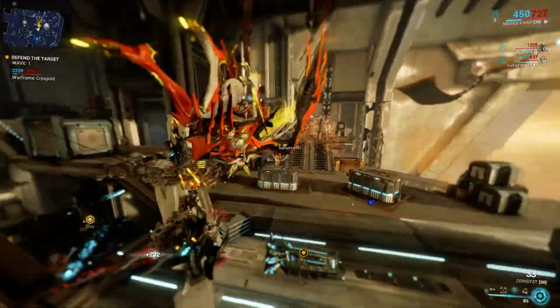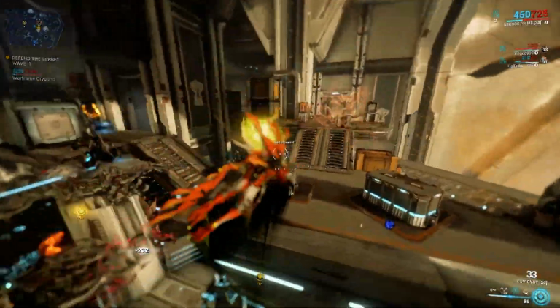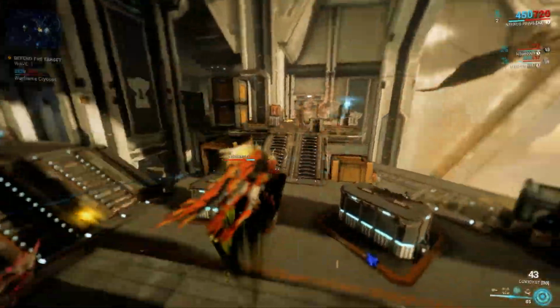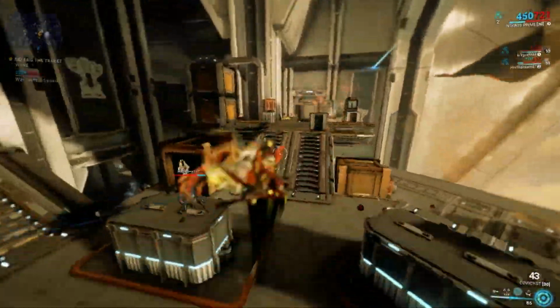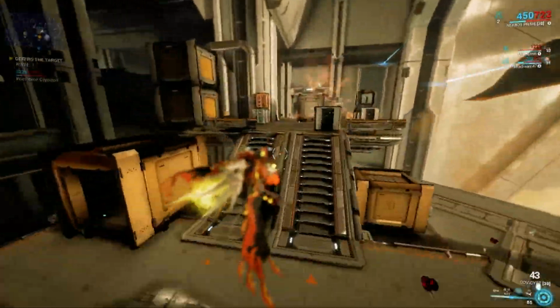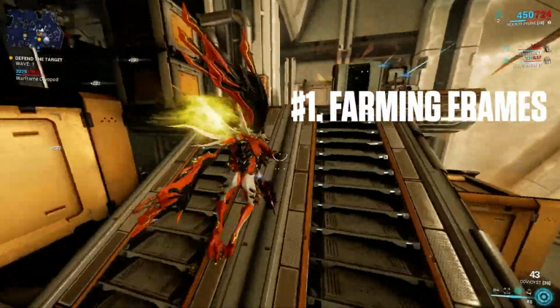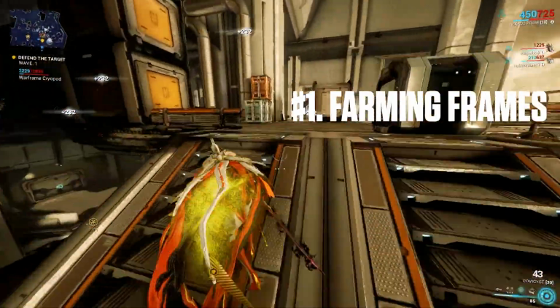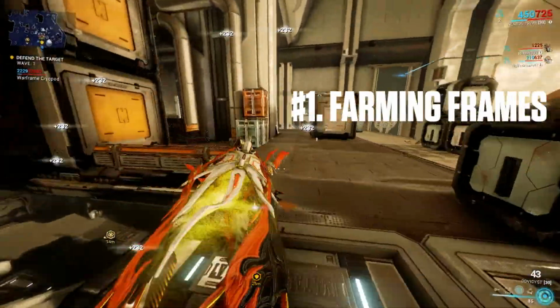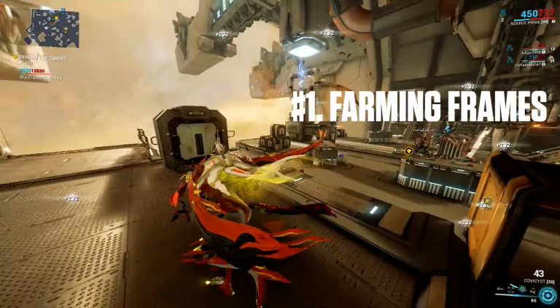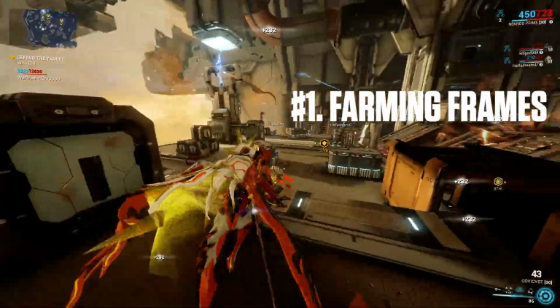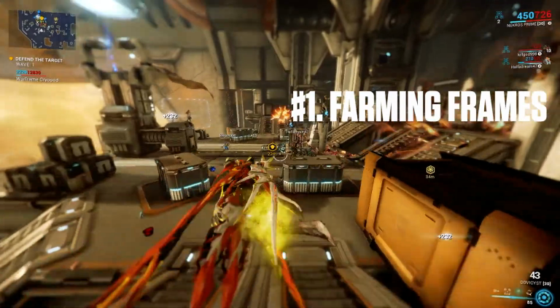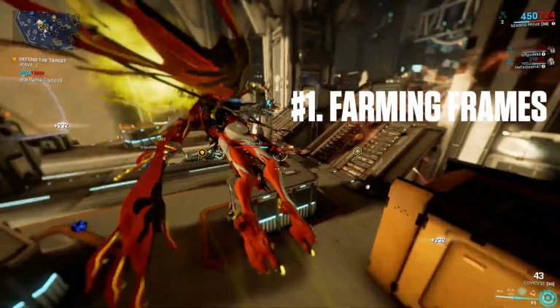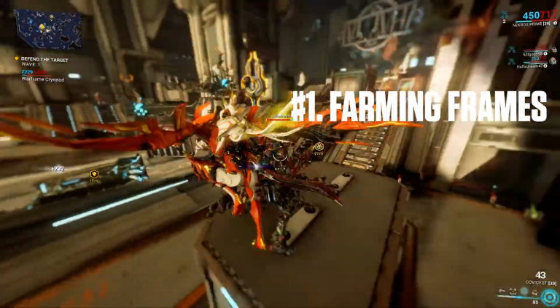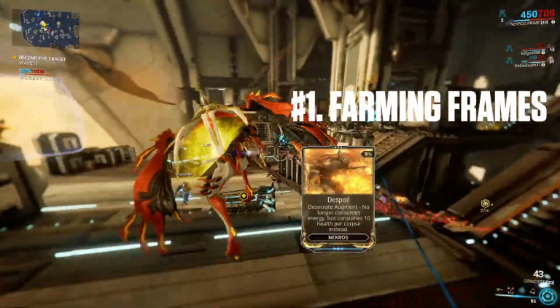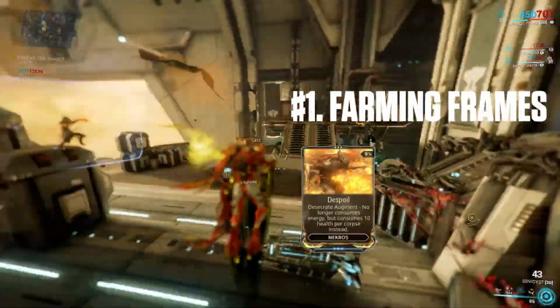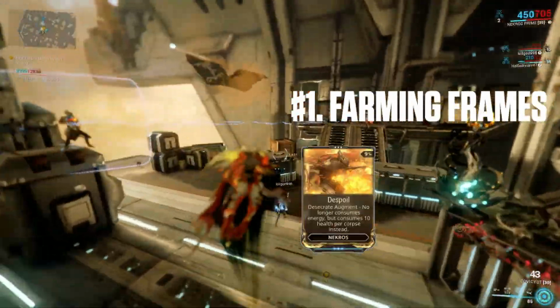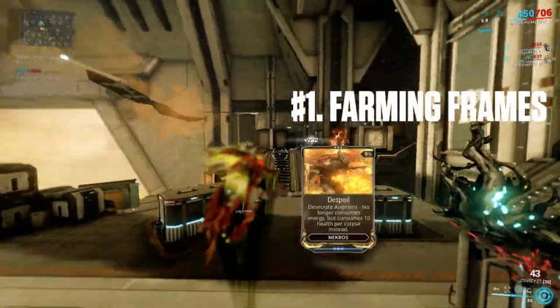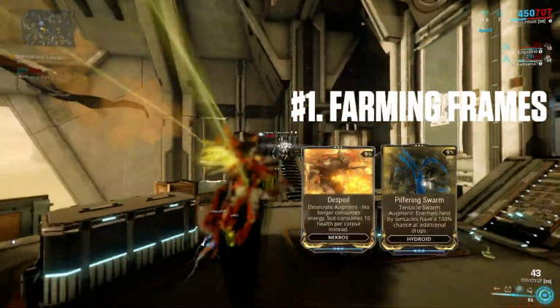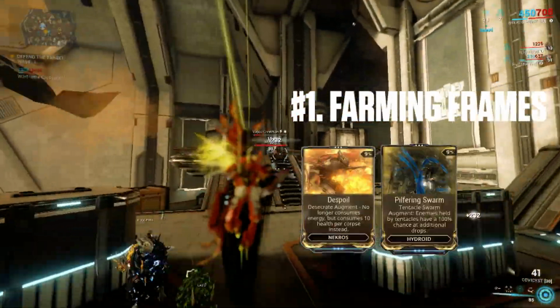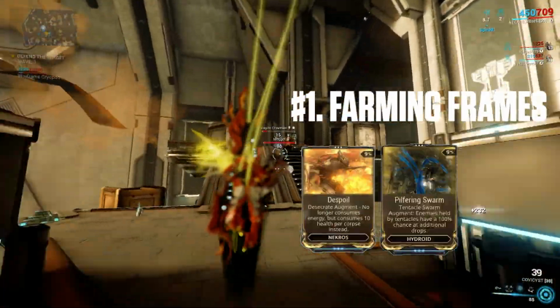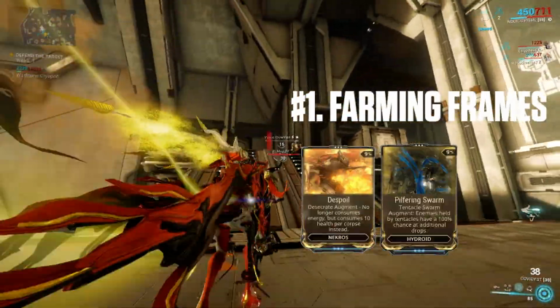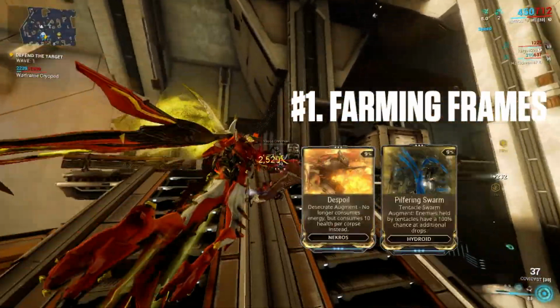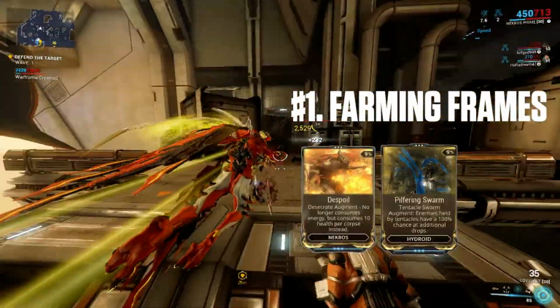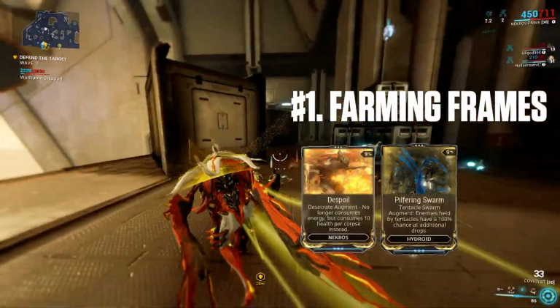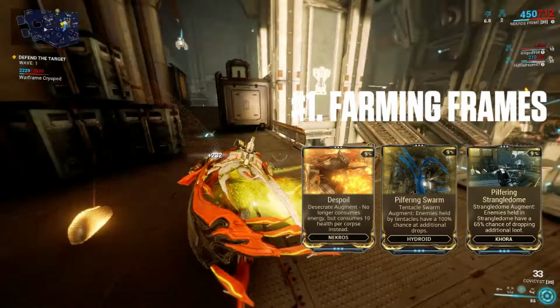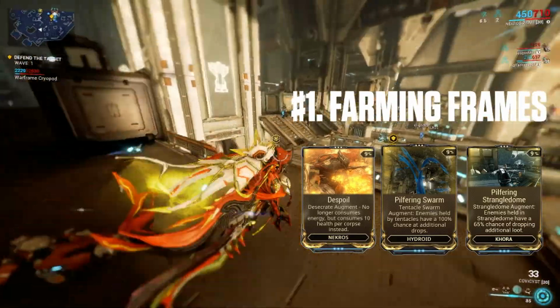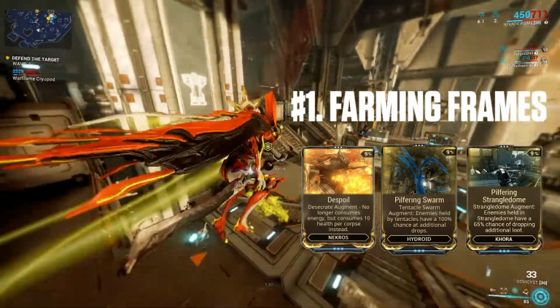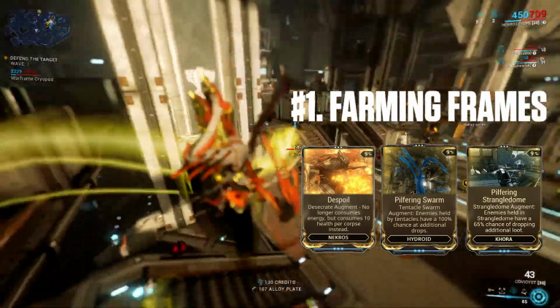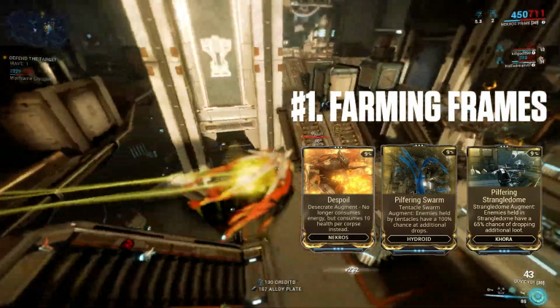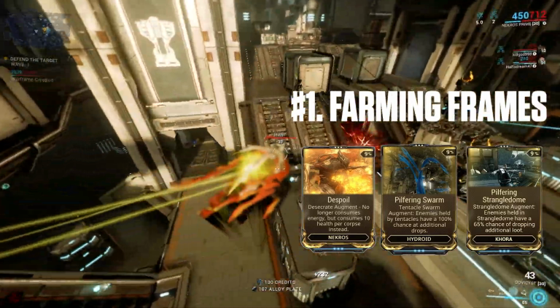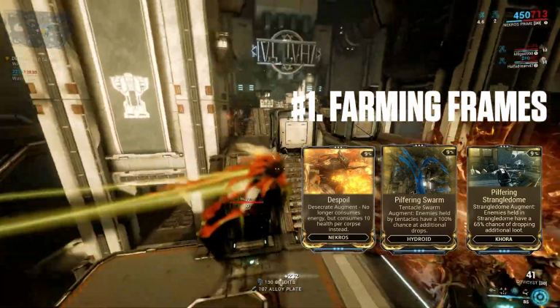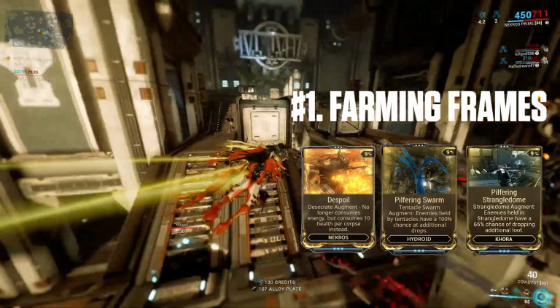The first tip is to use farming frames, such as Nekros with Despoil, Hydroid with Pilfering Swarm, or Khora with Pilfering Strangledome for an increased chance for more loot.